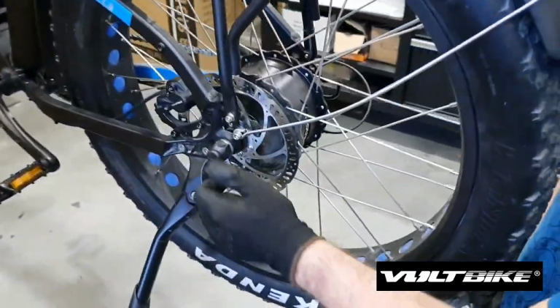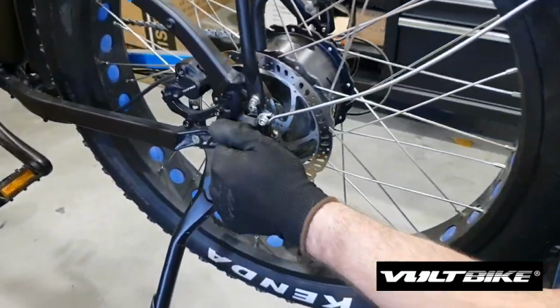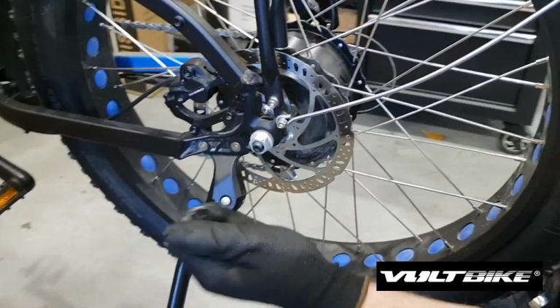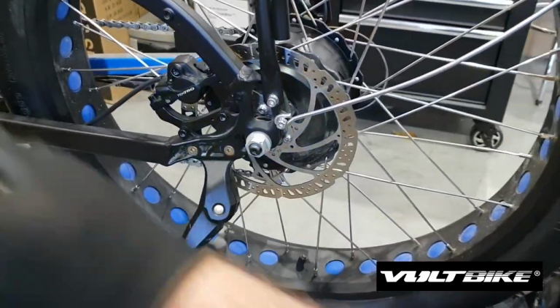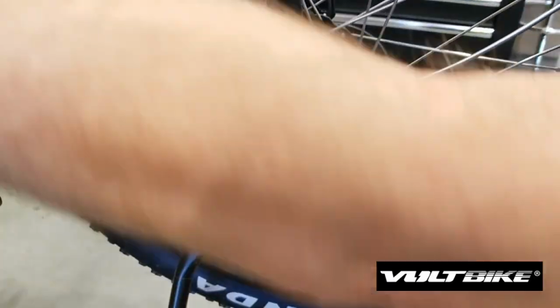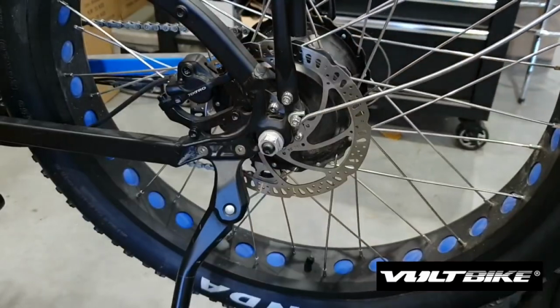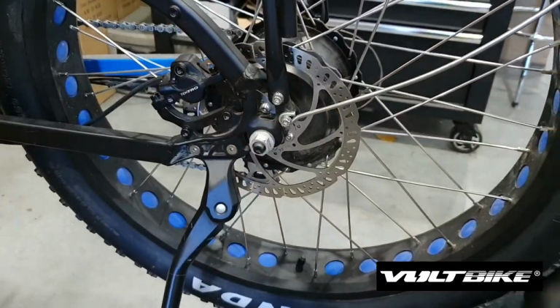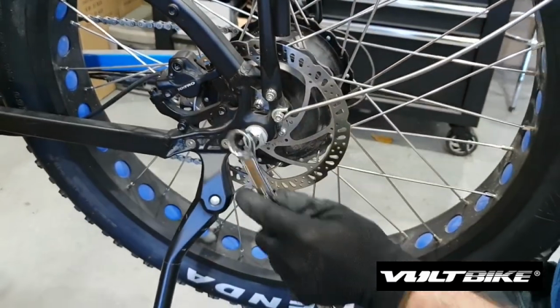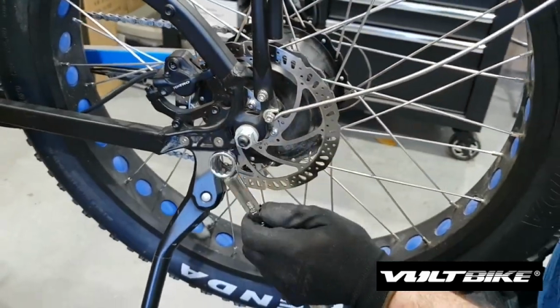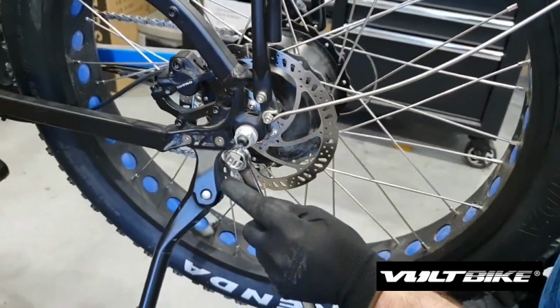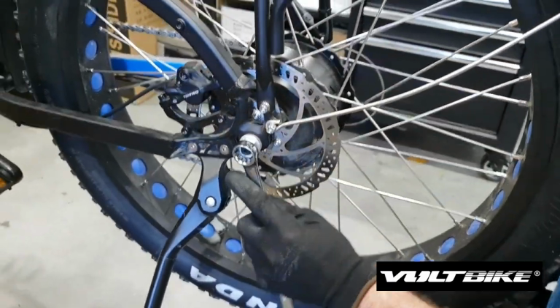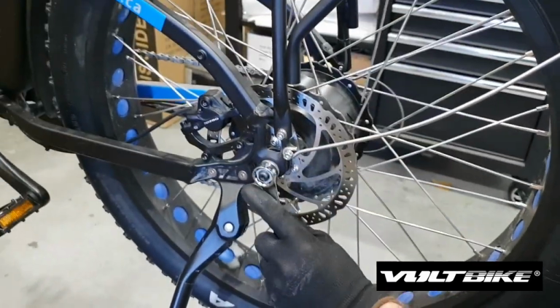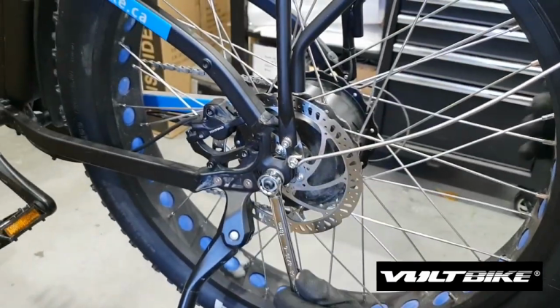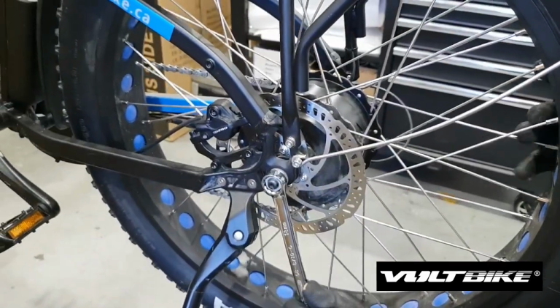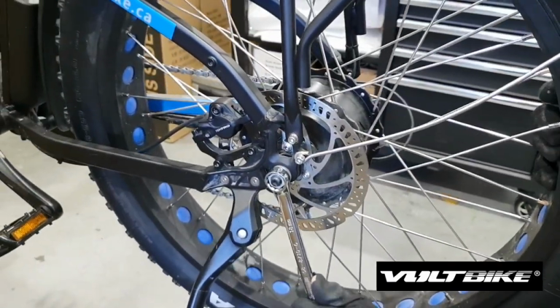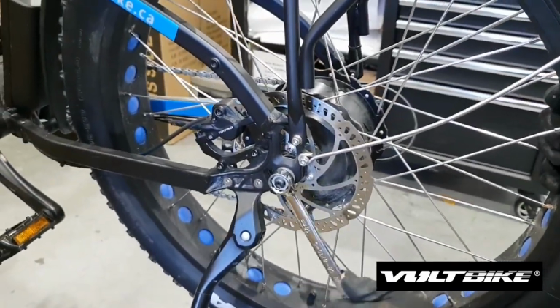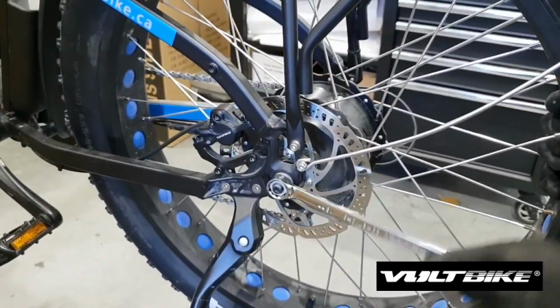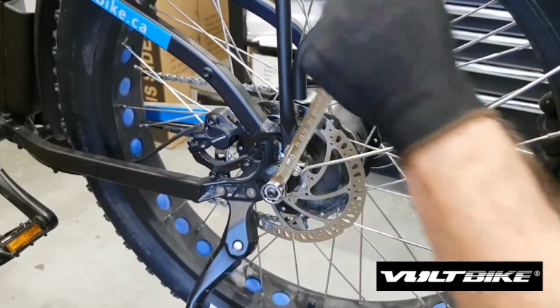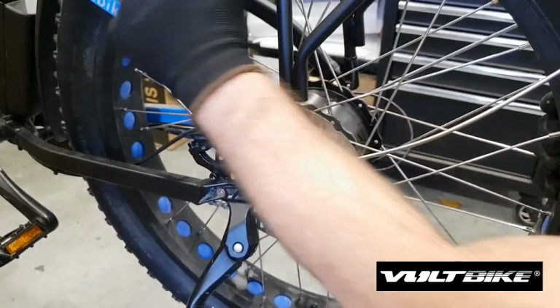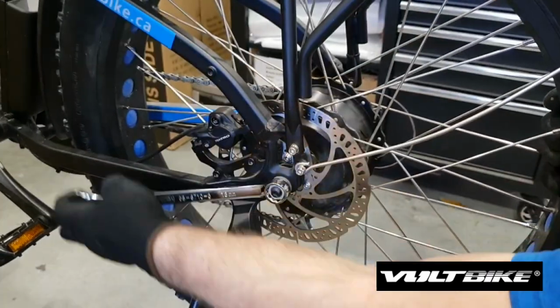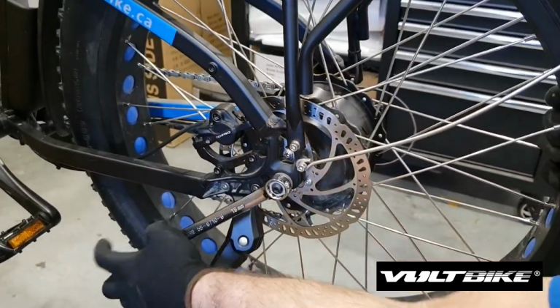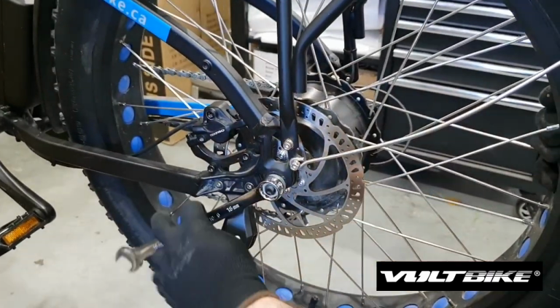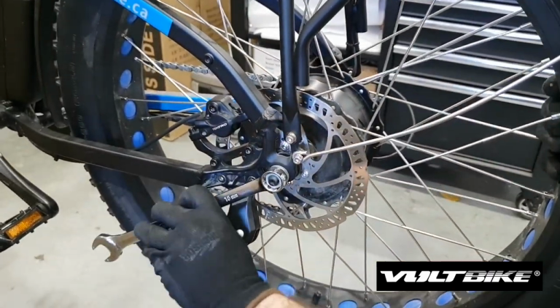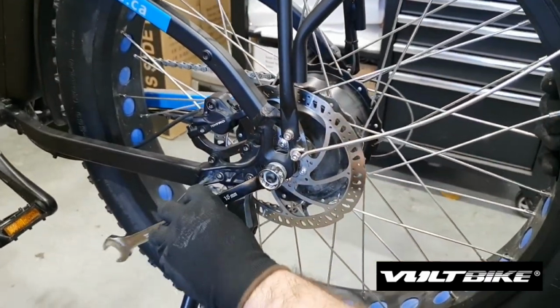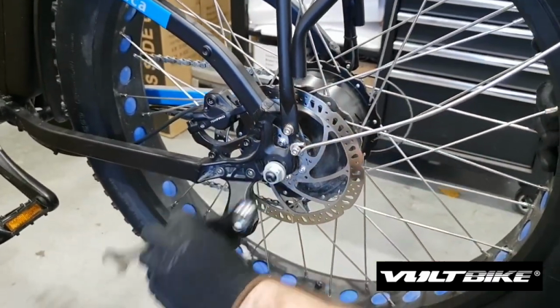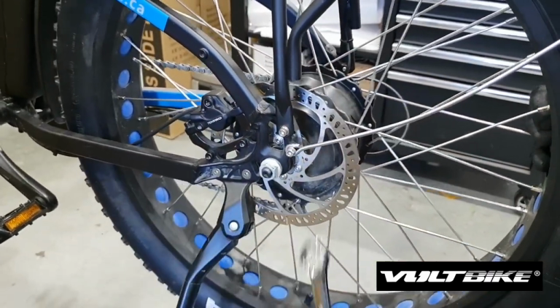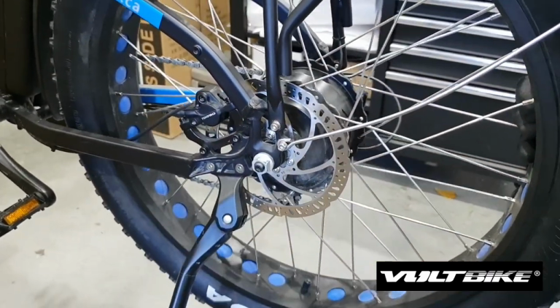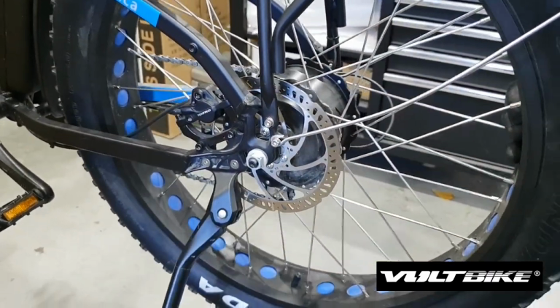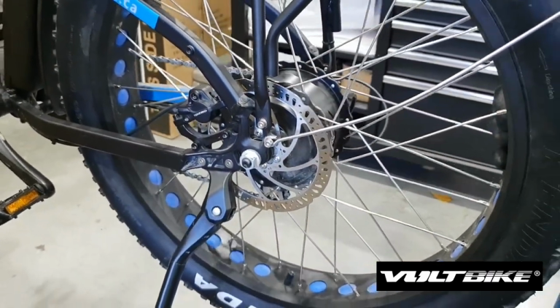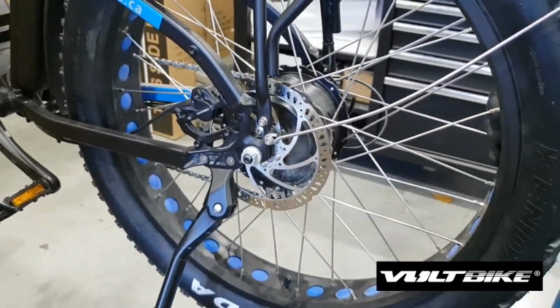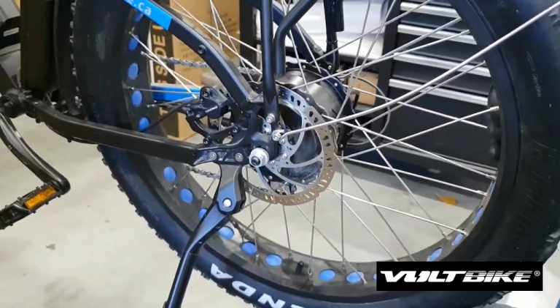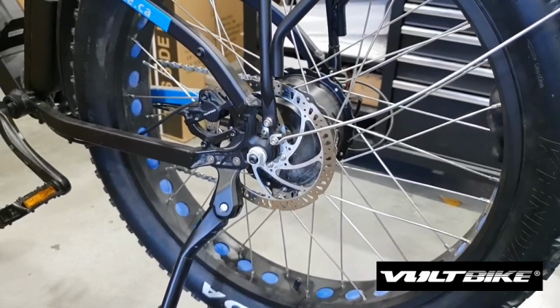Take off your dust cover on this side and just loosen off the 18mm axle nut — just a few turns. You can already see the wheel is prepared to slide out.